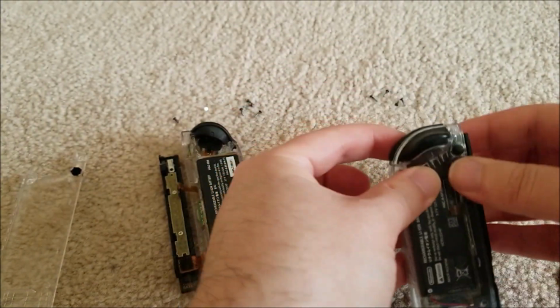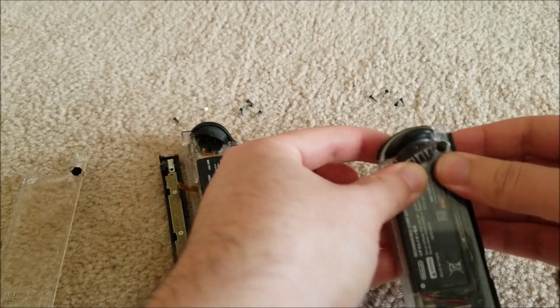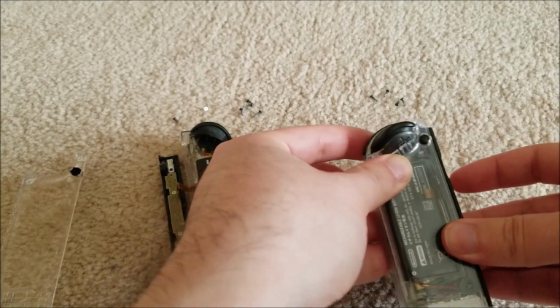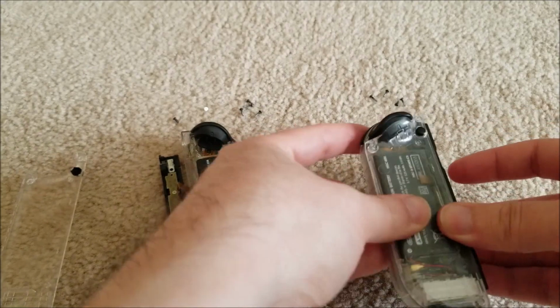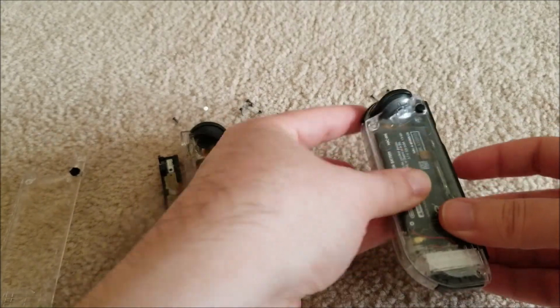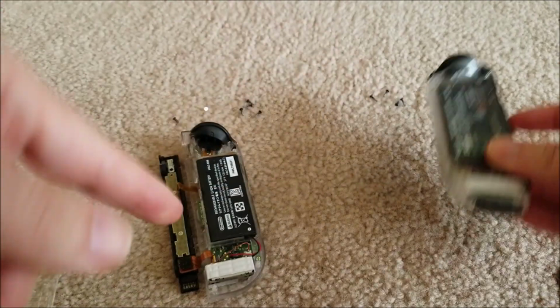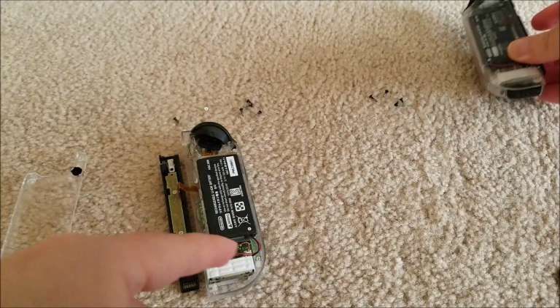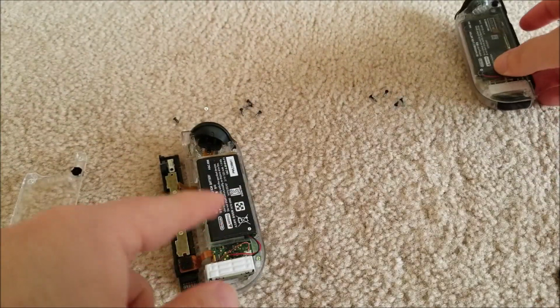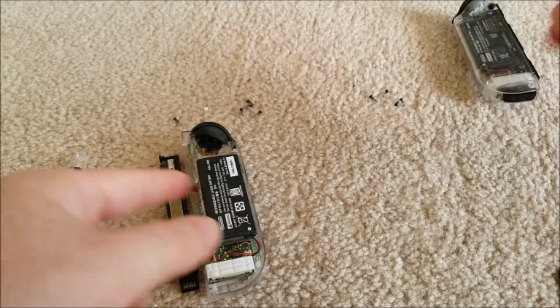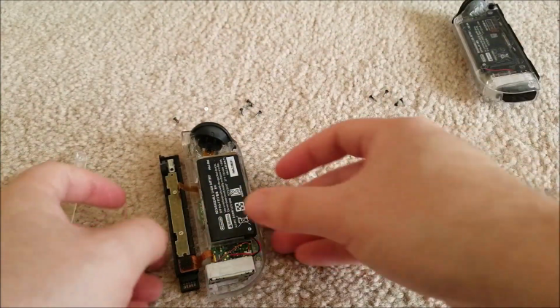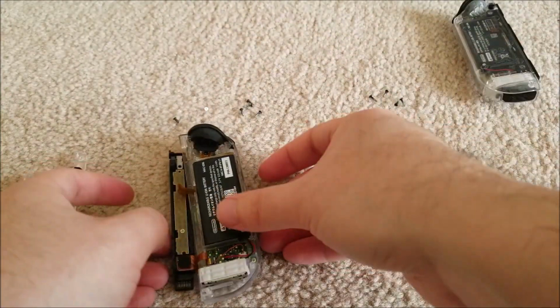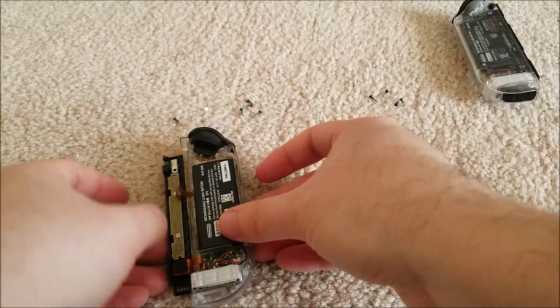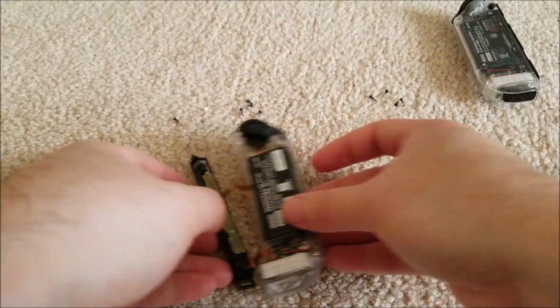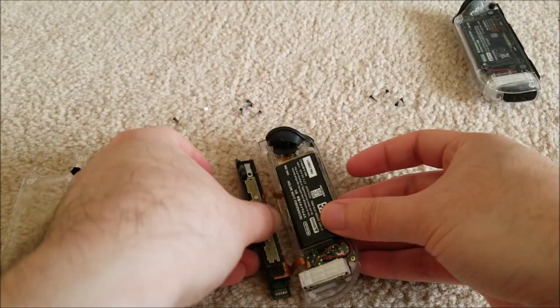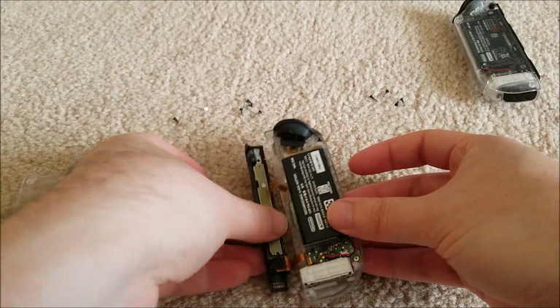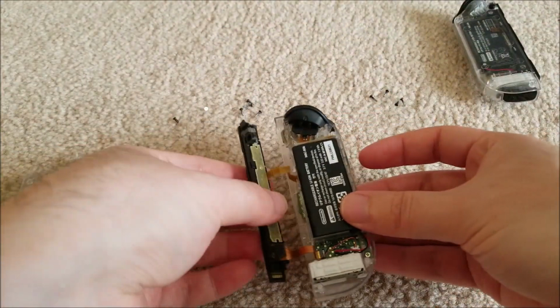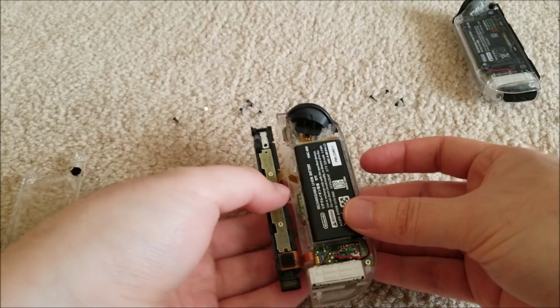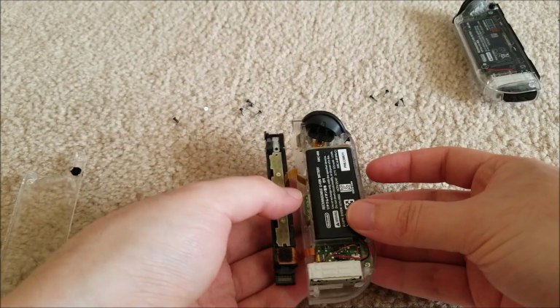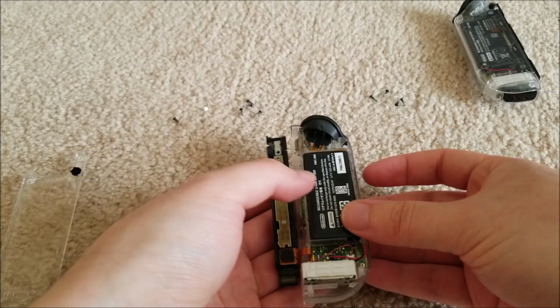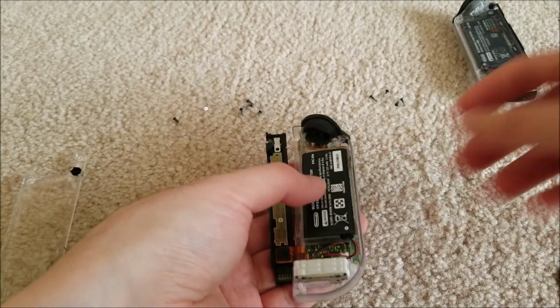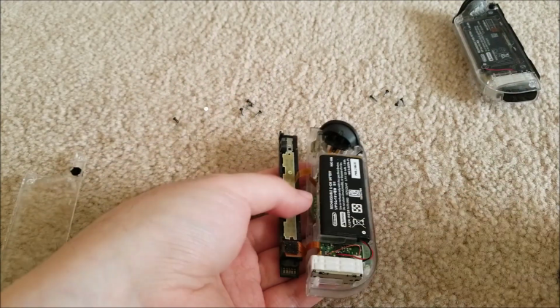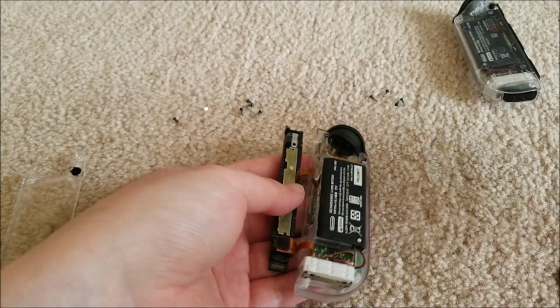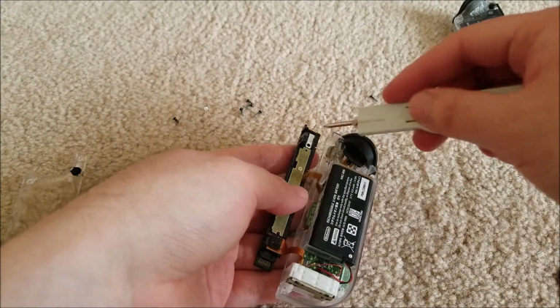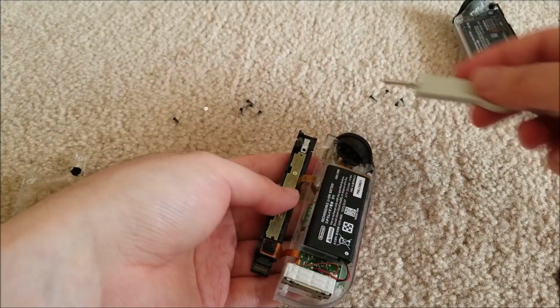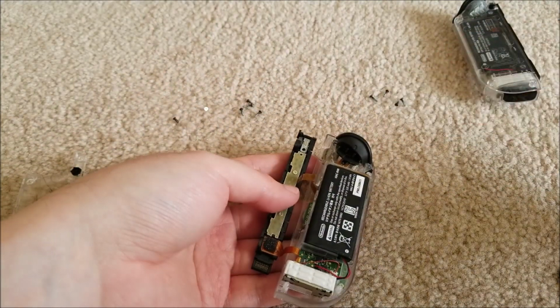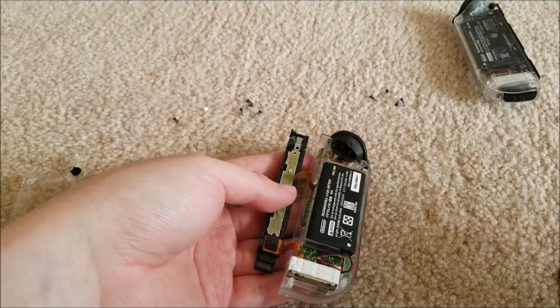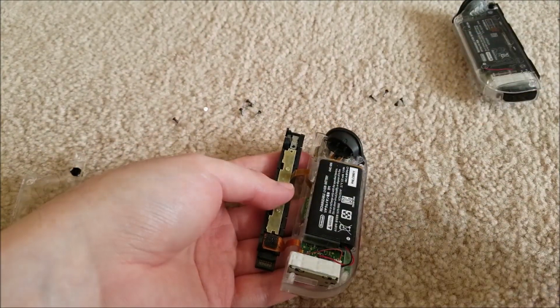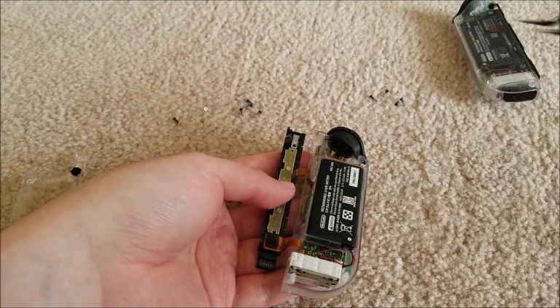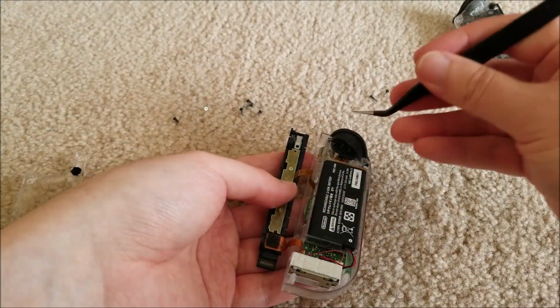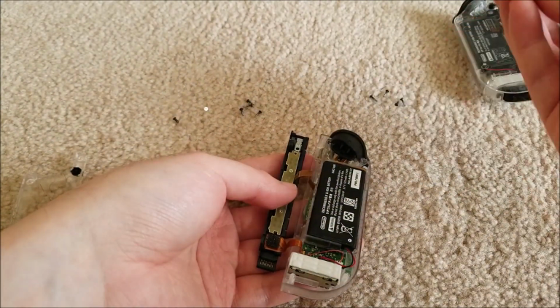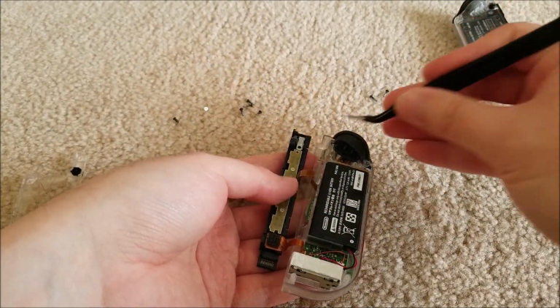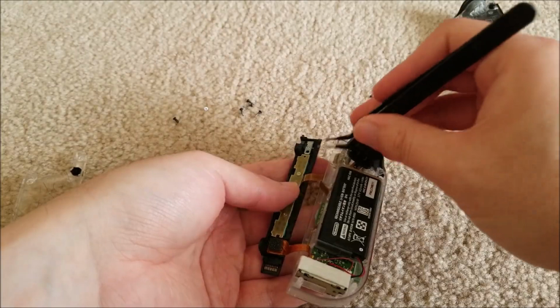That single silver screw has to go back to secure this on the rear case, and then this can close right back up. Four screws and this is done. I'm going to do the same exact process on the other Joy-Con and get back to you once completed.